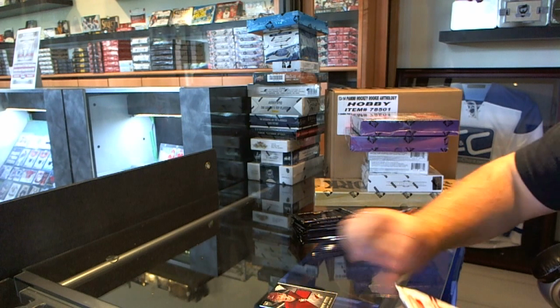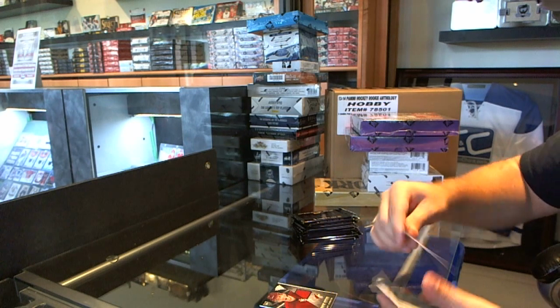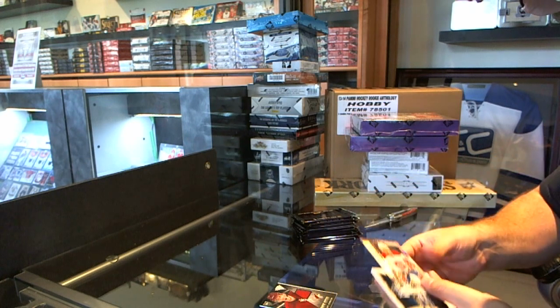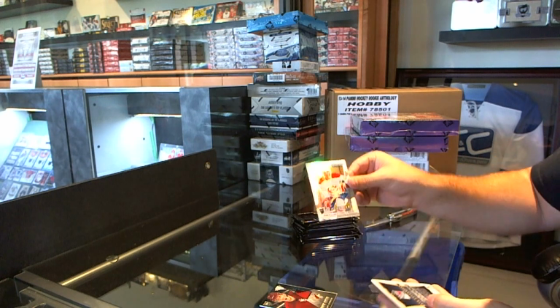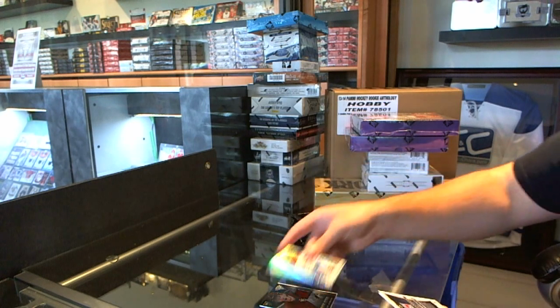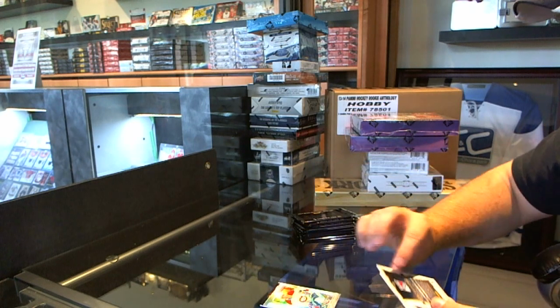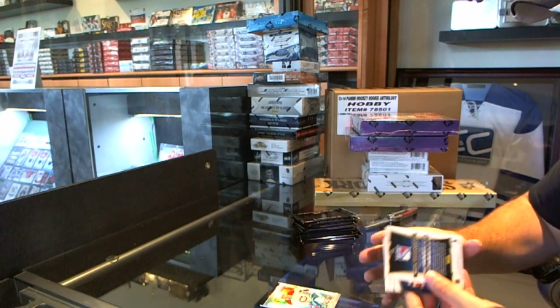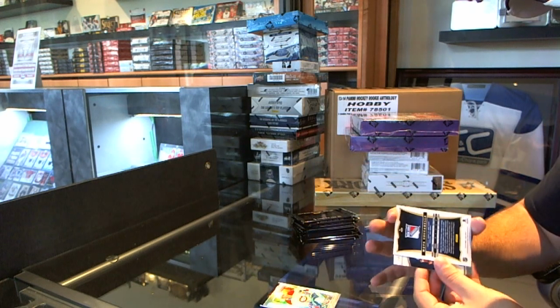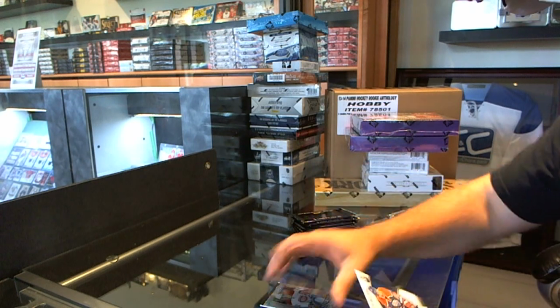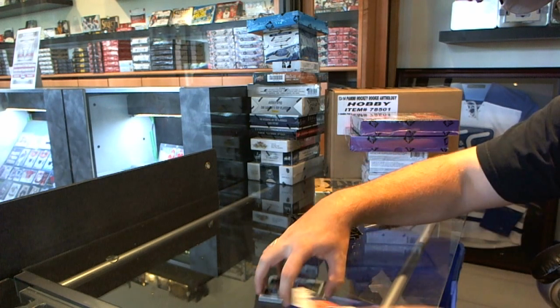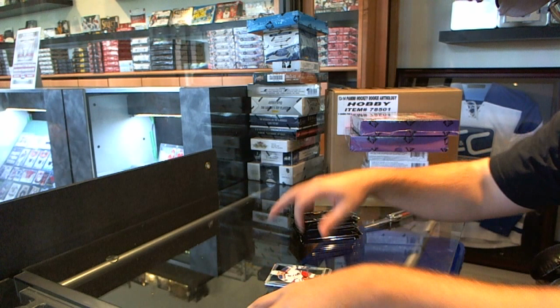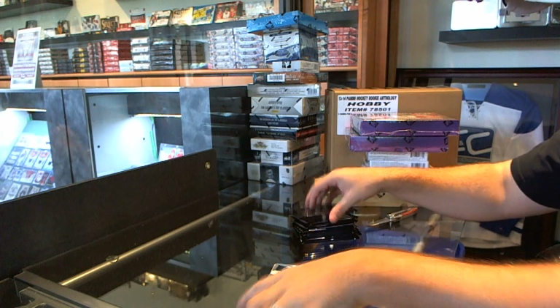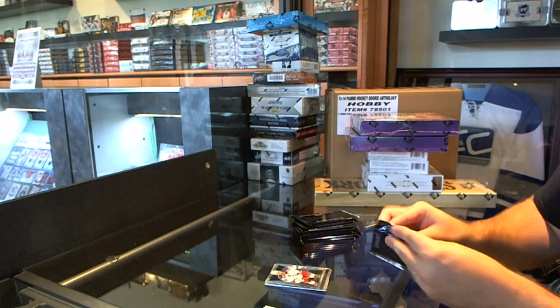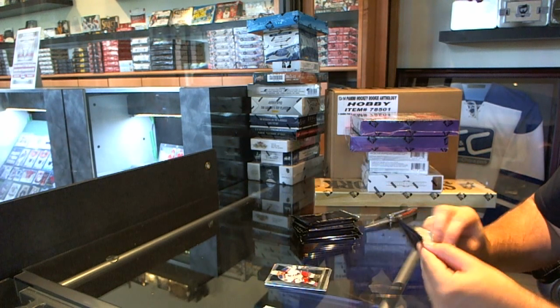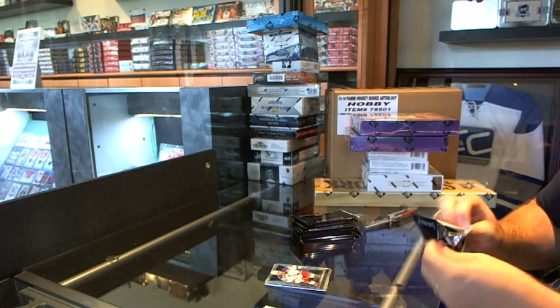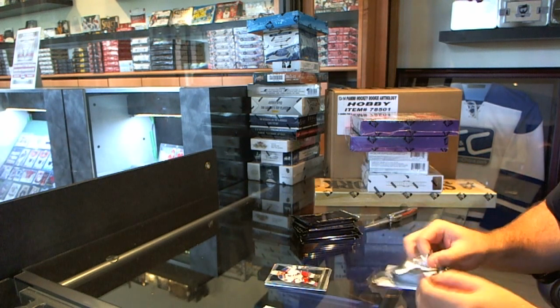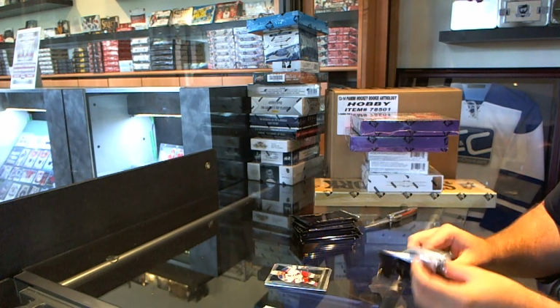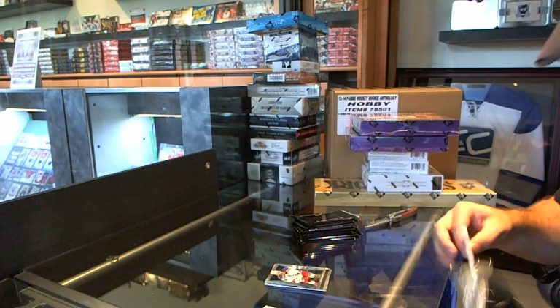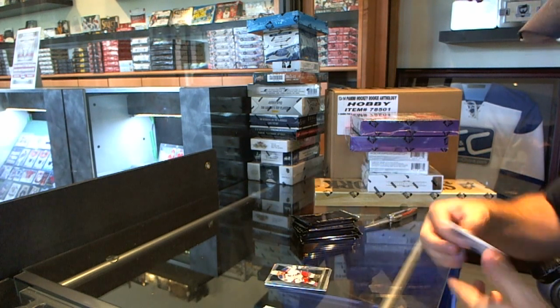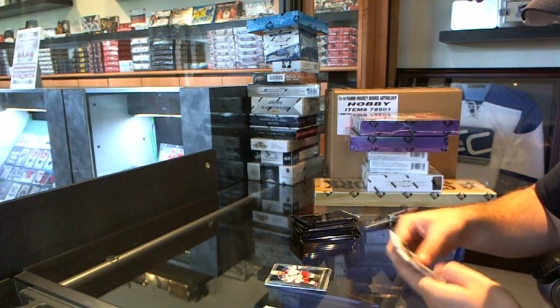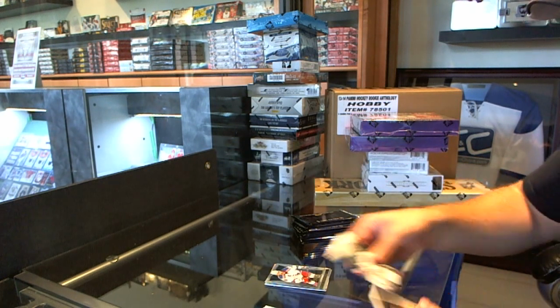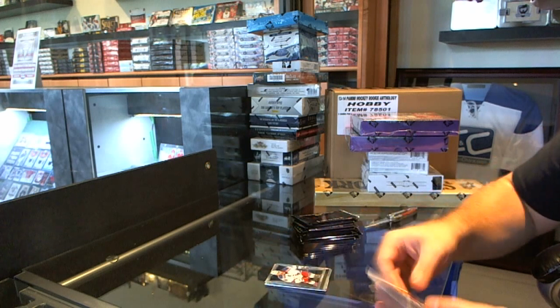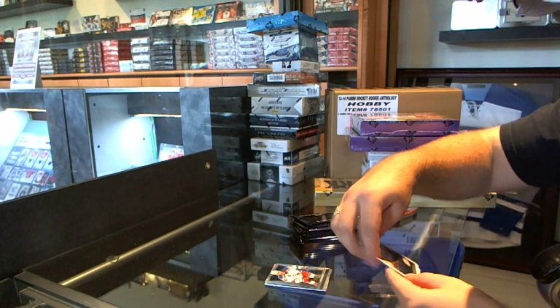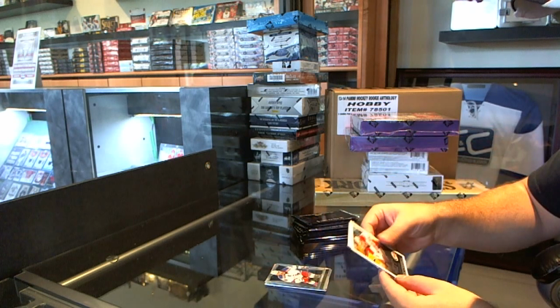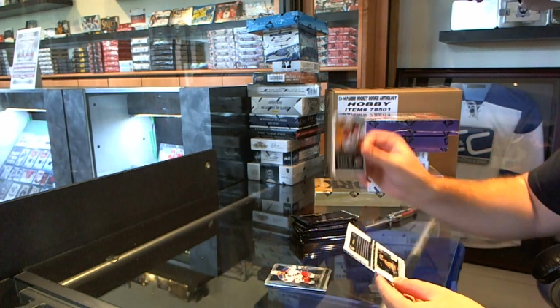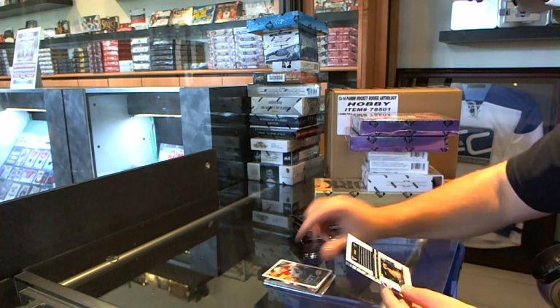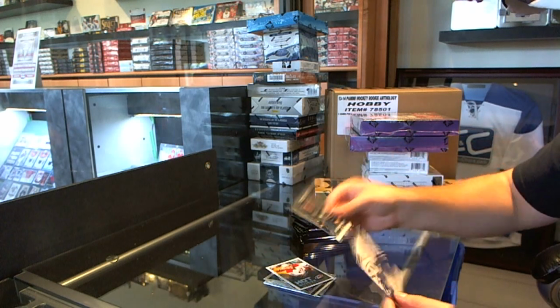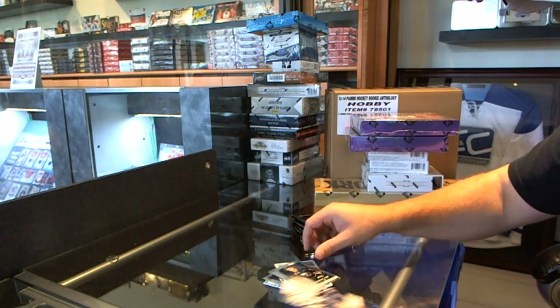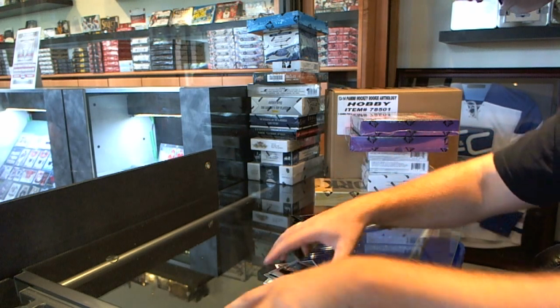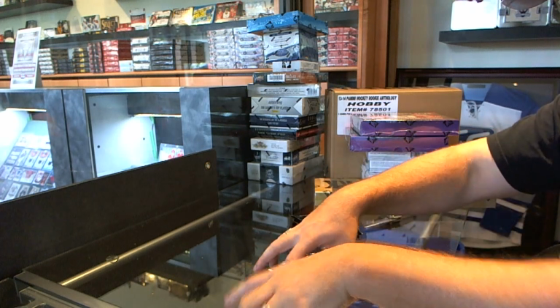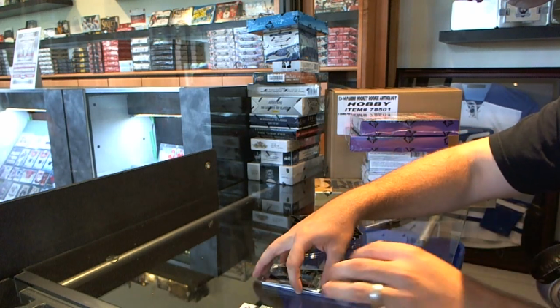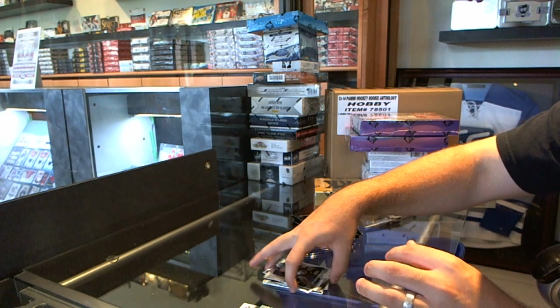We've got a Patrick Holland Prism Rookie and a Matt Zuccarello Select Update. We've got a hard rookie of Elias Lindholm and a Rasmus Ristolainen Prism Update.